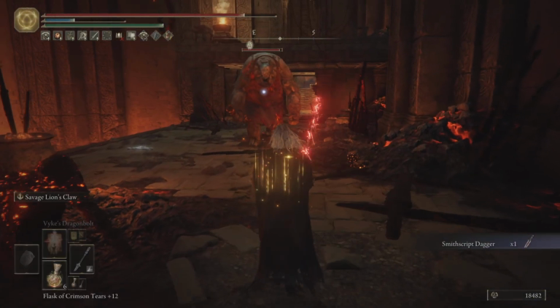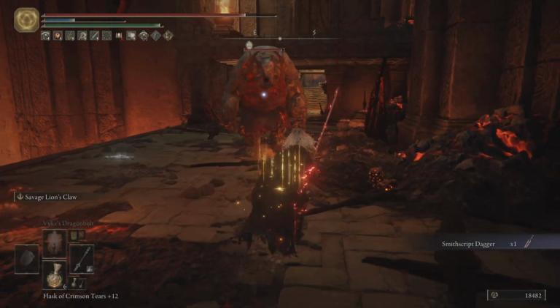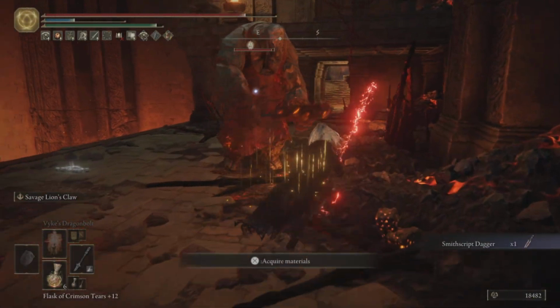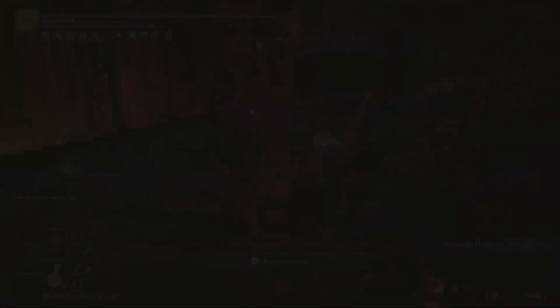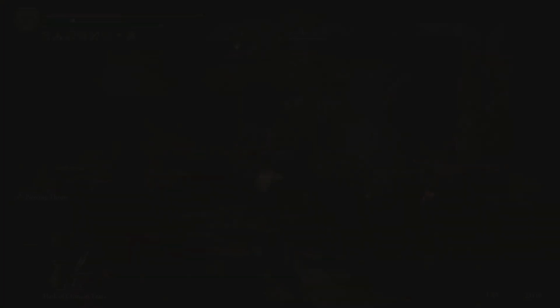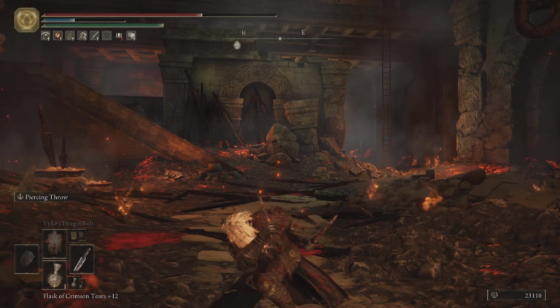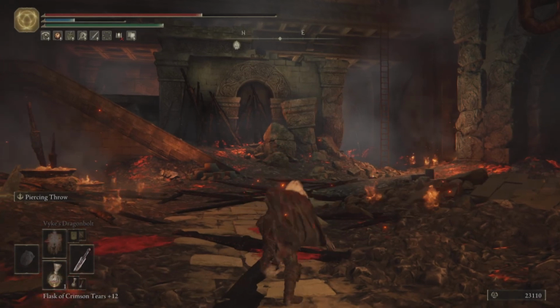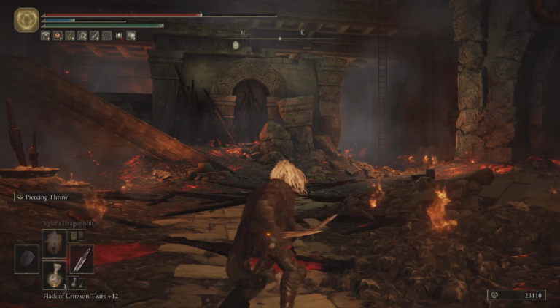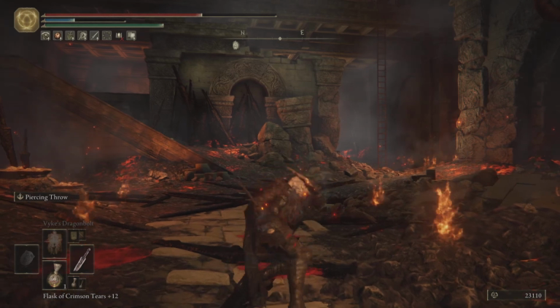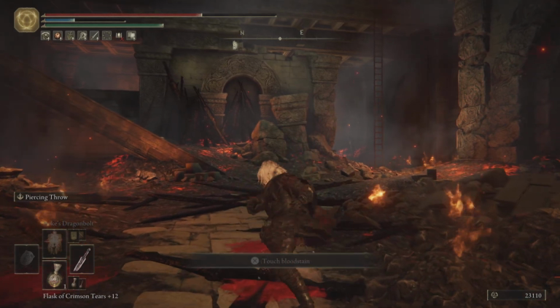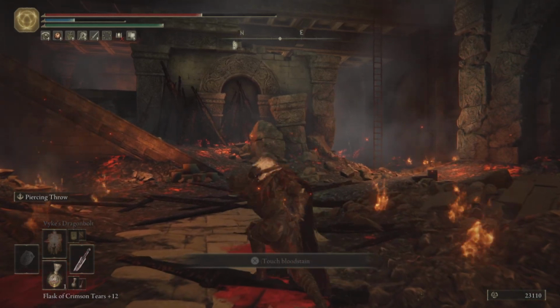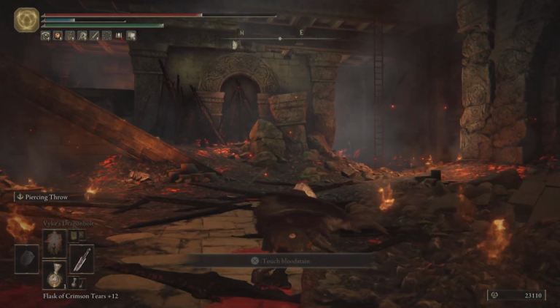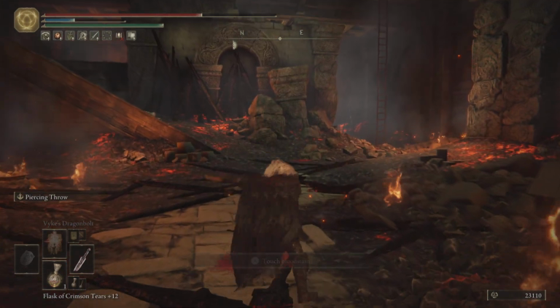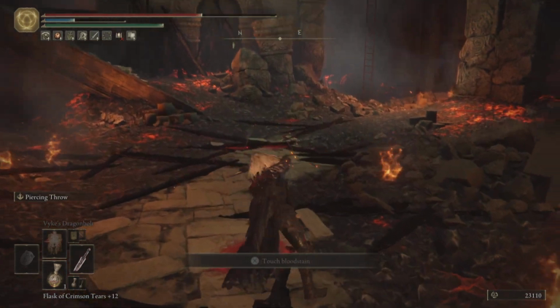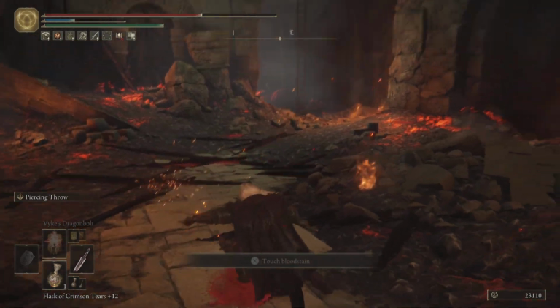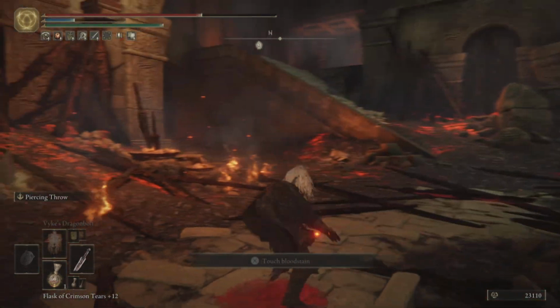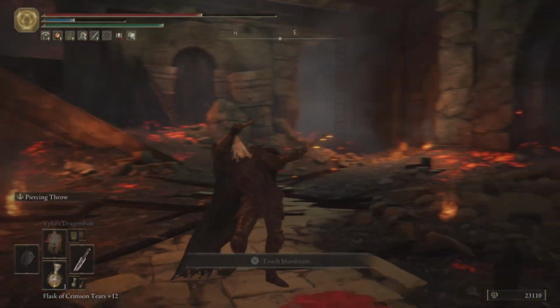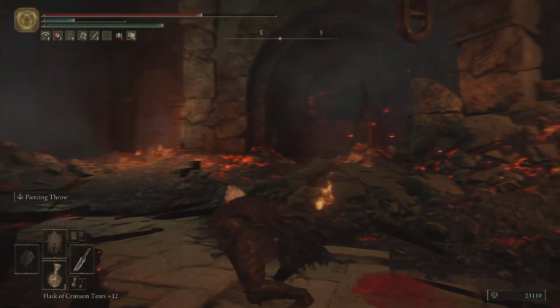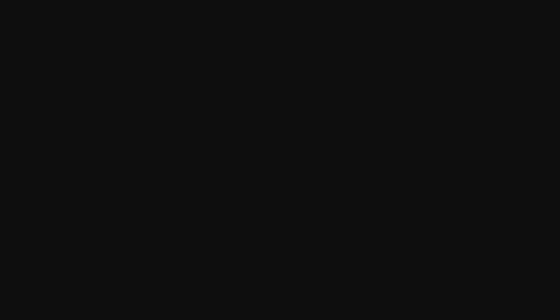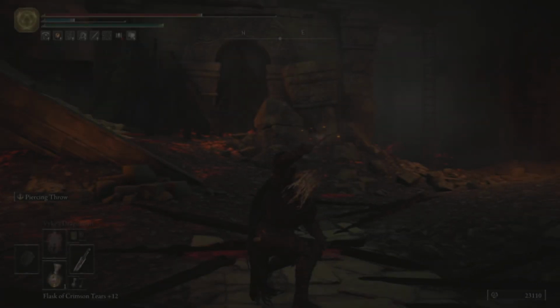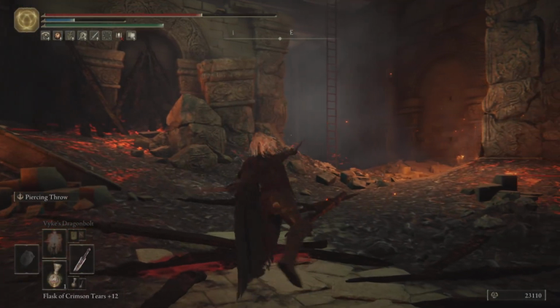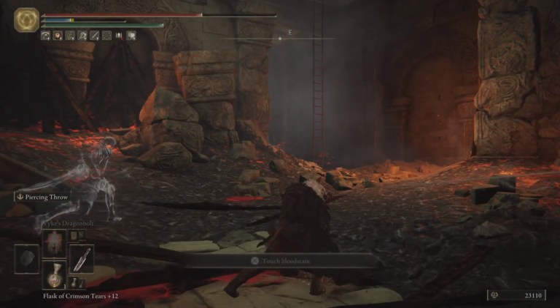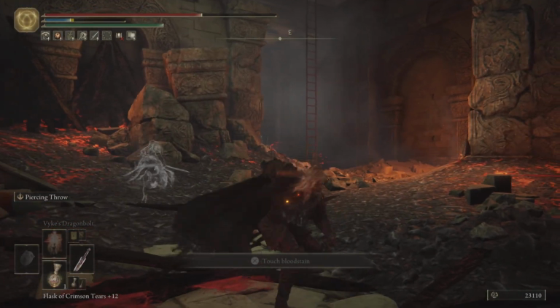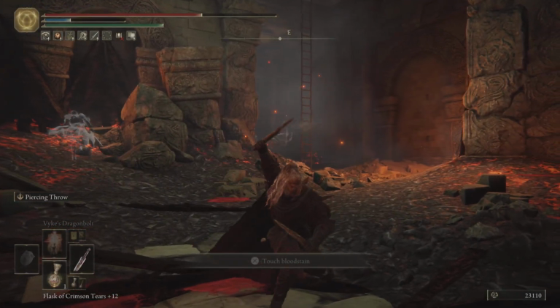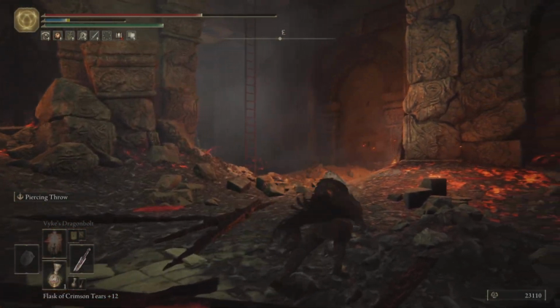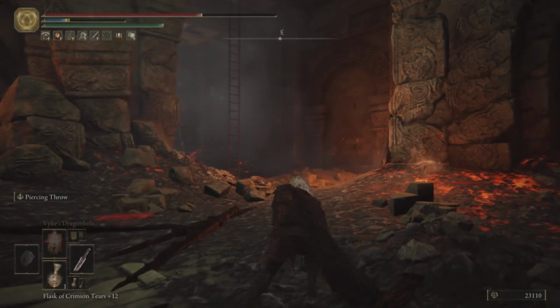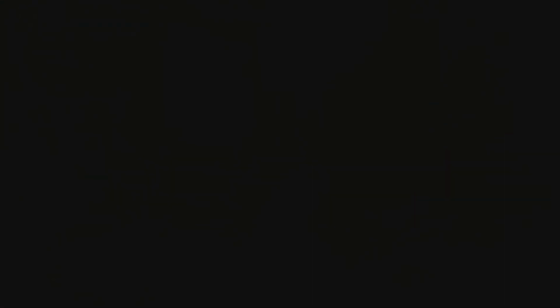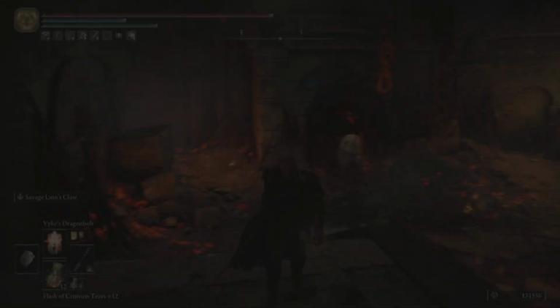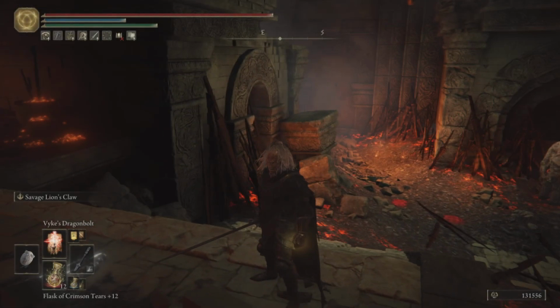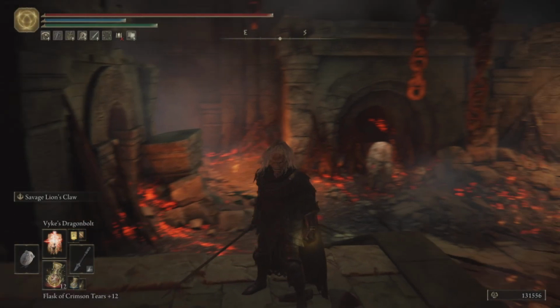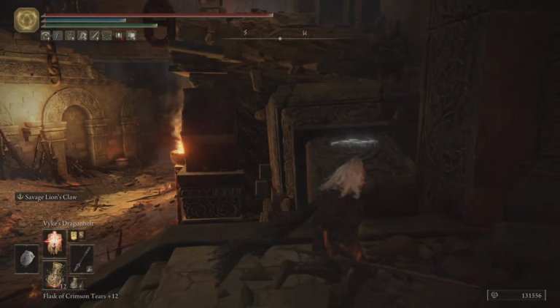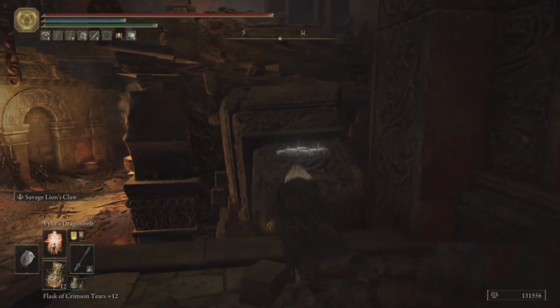That's the one featured in the trailer that was so cool, that had the throwing animations. There's the heavy attacks, here's the quick attacks, and then here is the Ash of War Piercing Throw. Very cool — doesn't use any FP. Excited to use that.